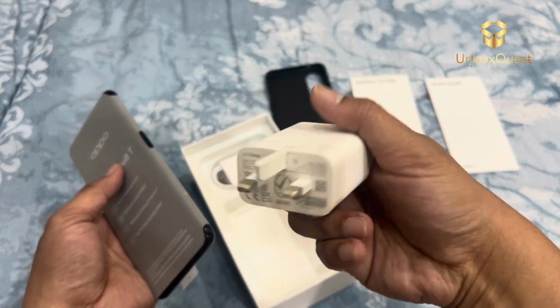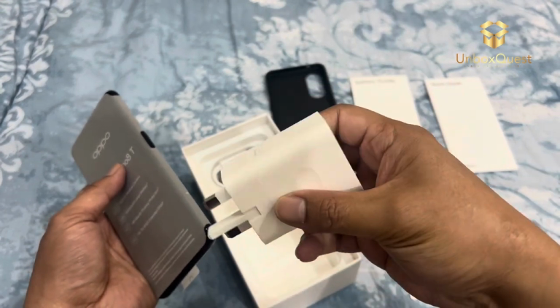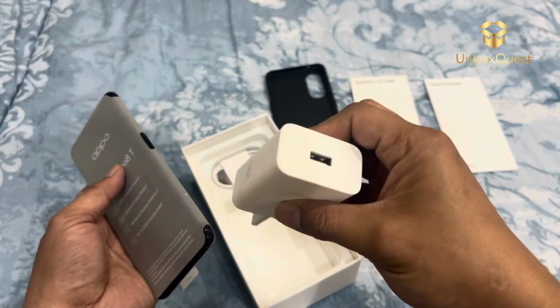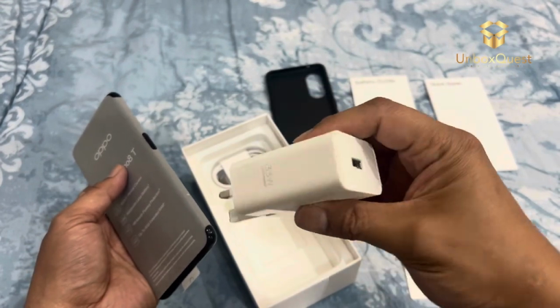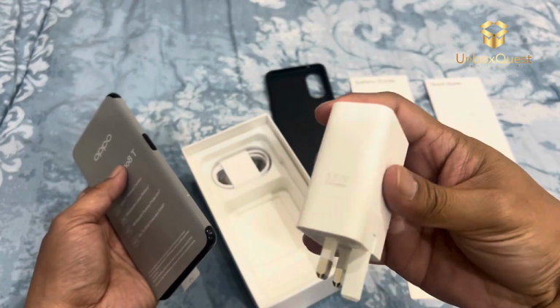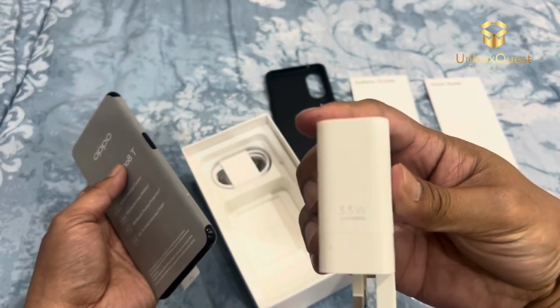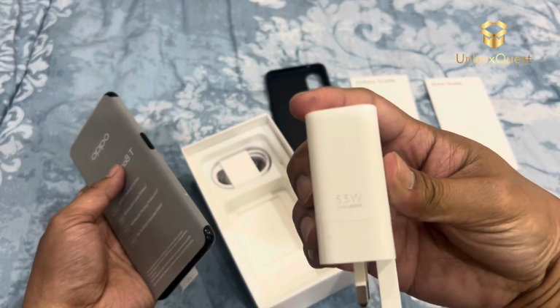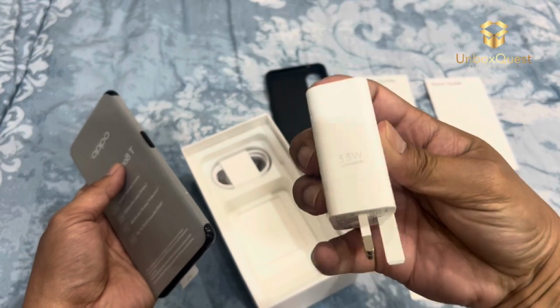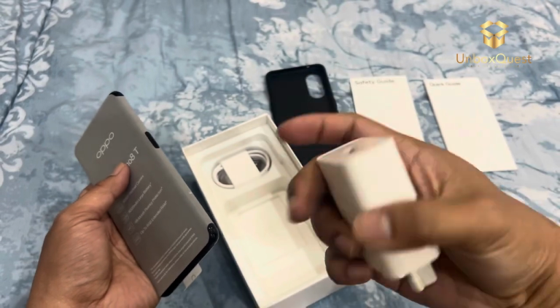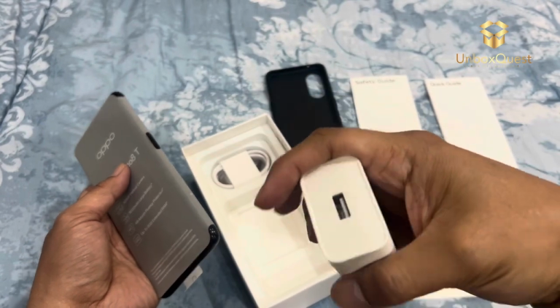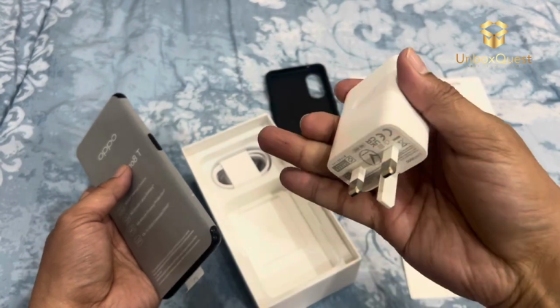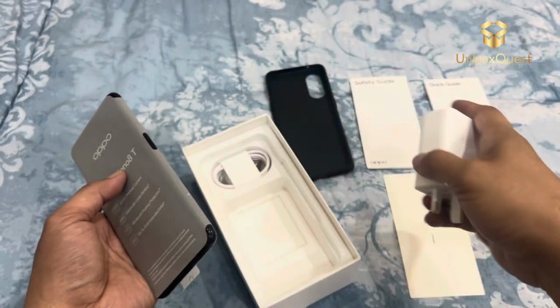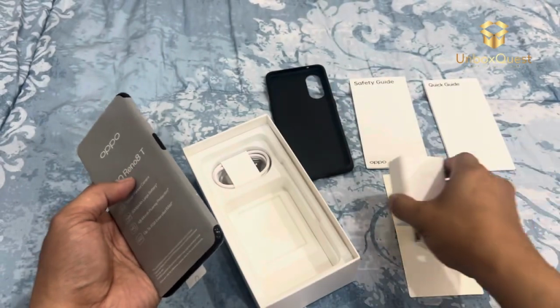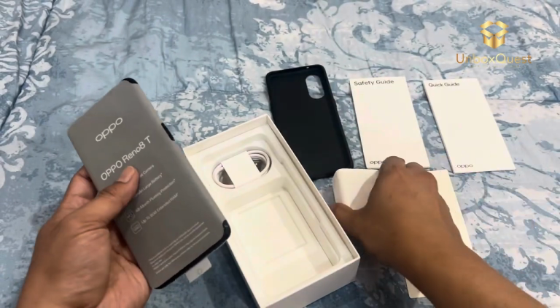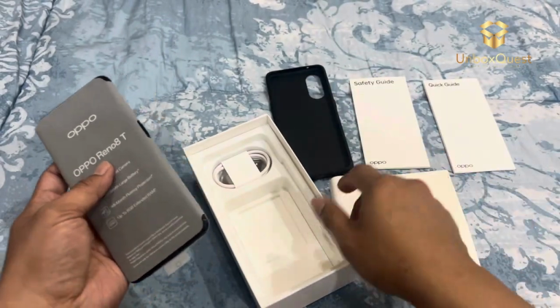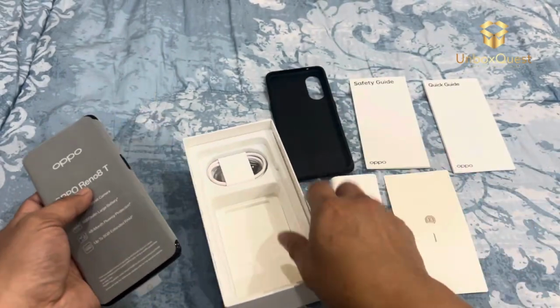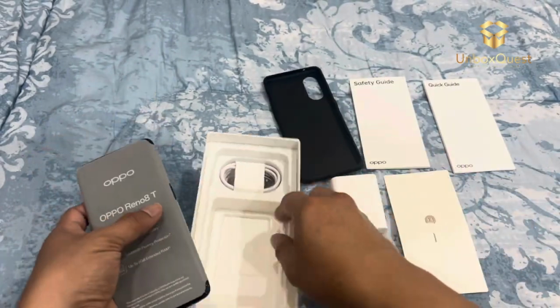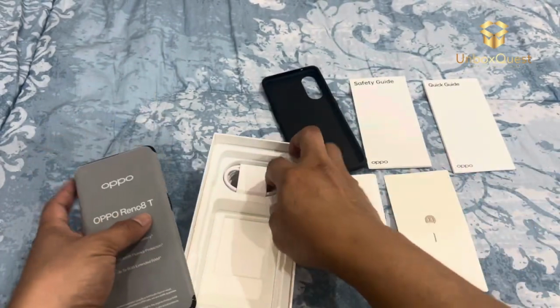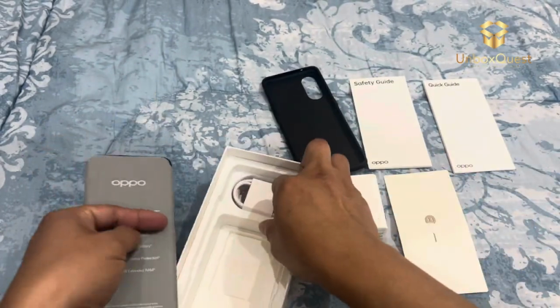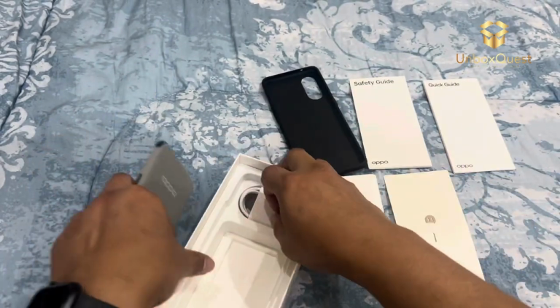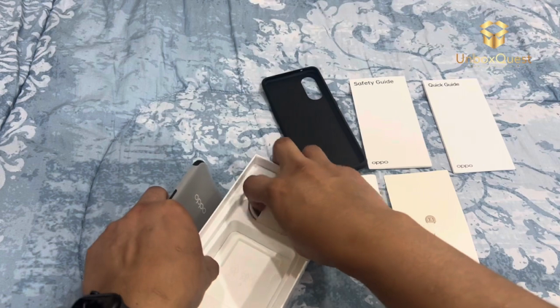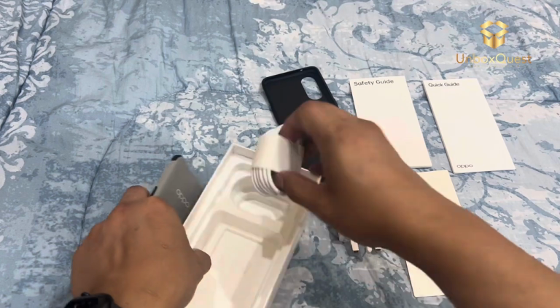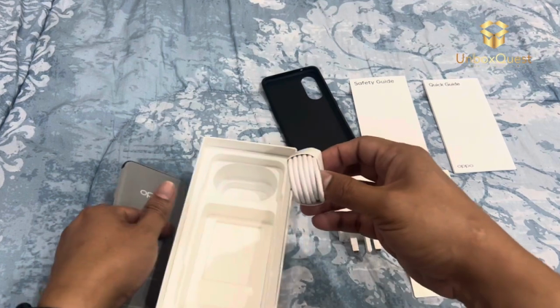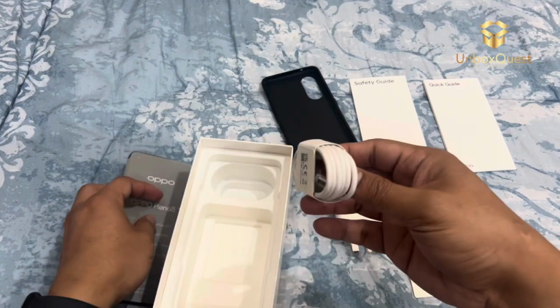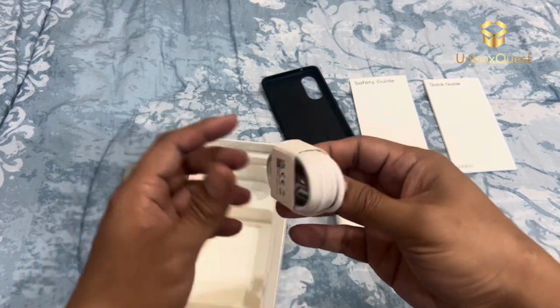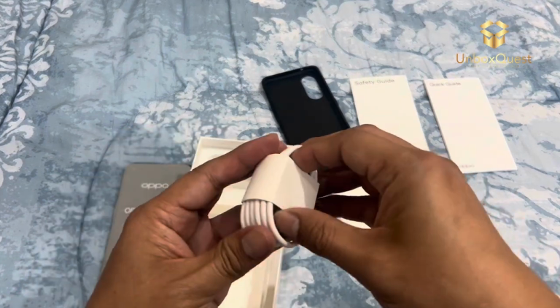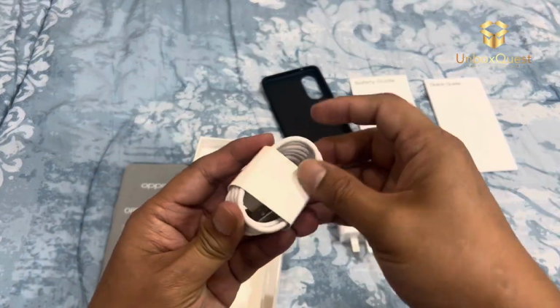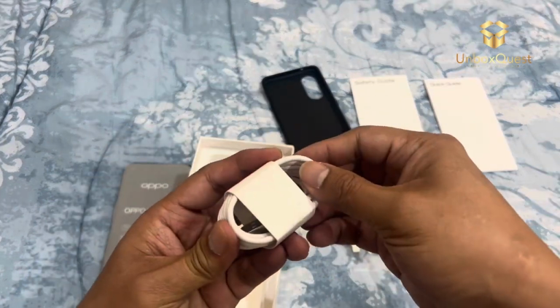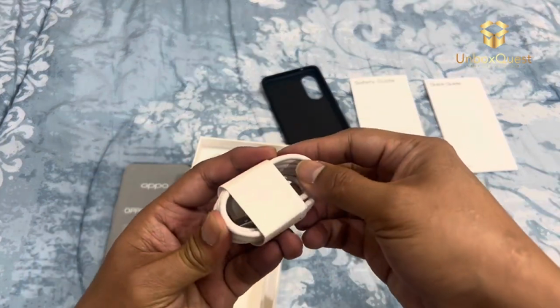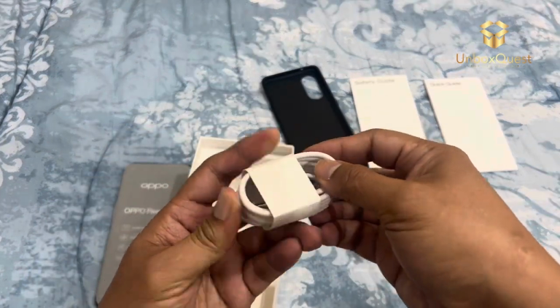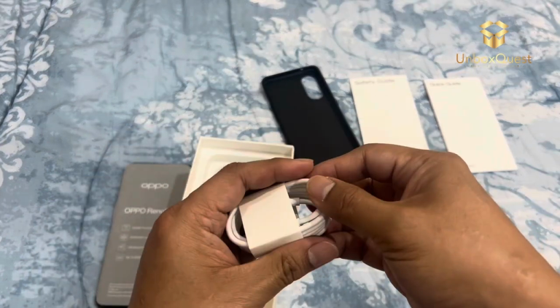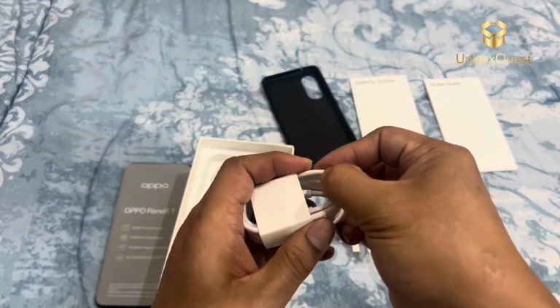Overall, my first impressions are positive. The Oppo Reno8T looks promising with its sleek design, top-notch display, powerful performance, and impressive camera setup.